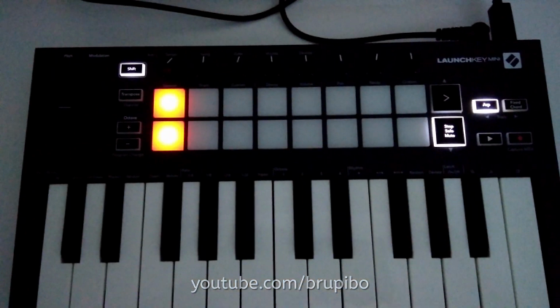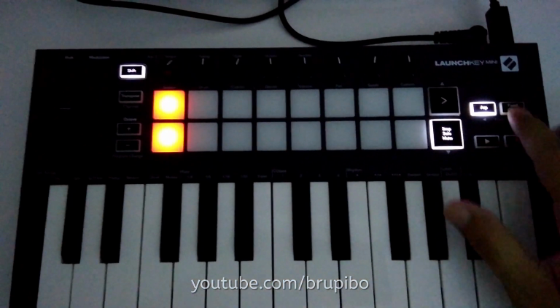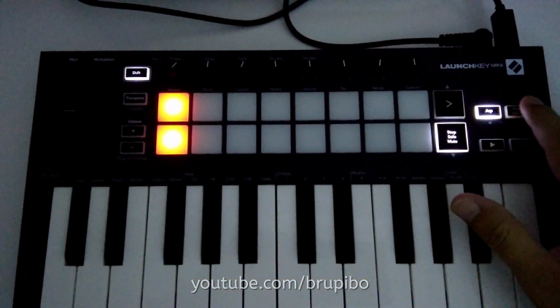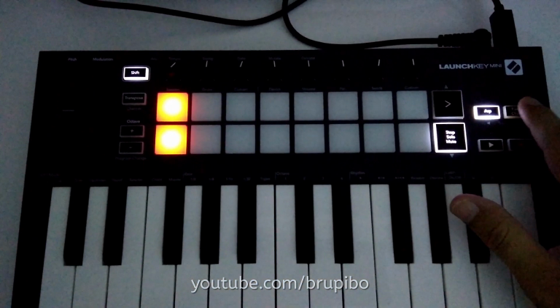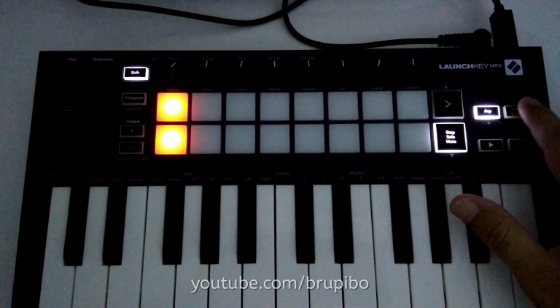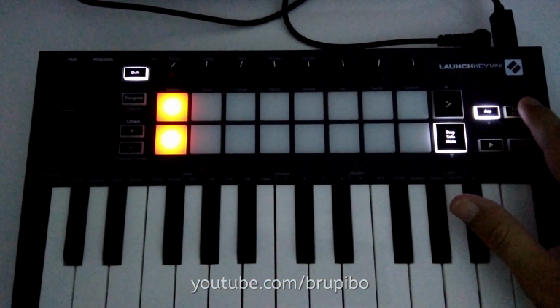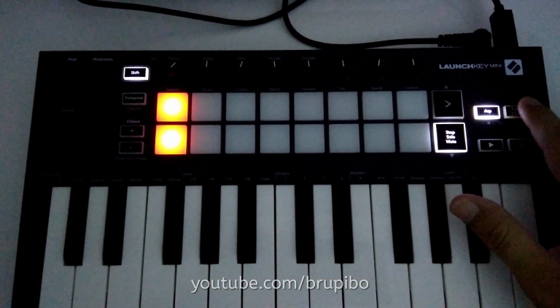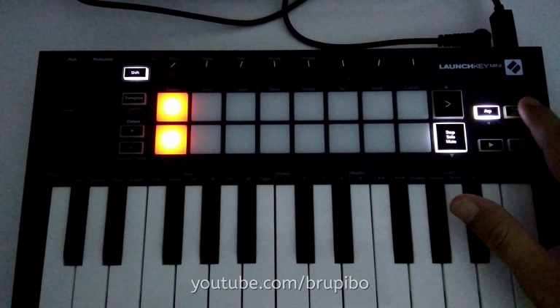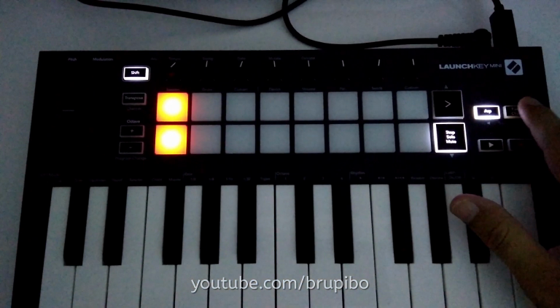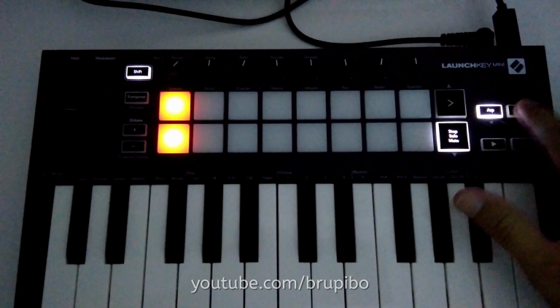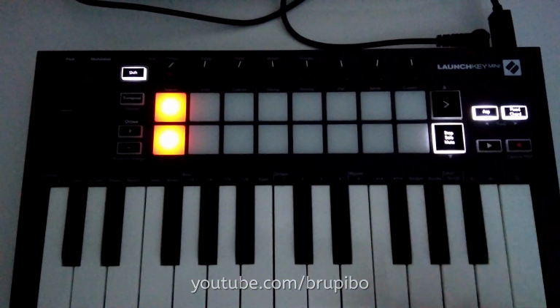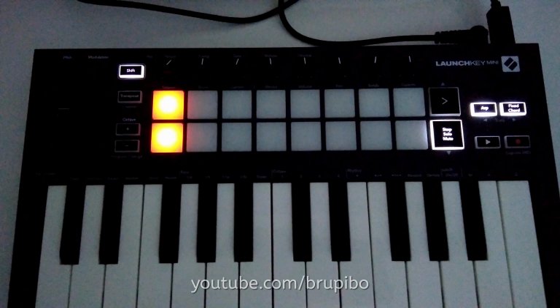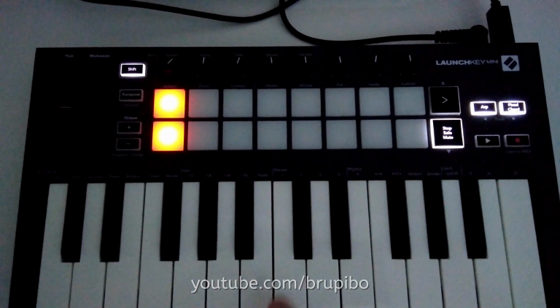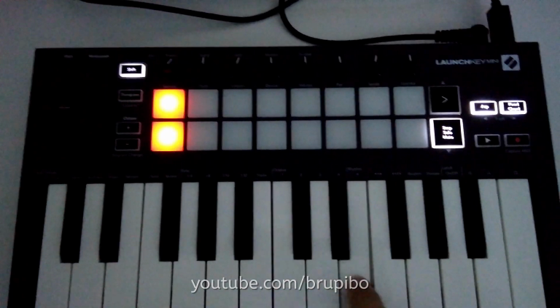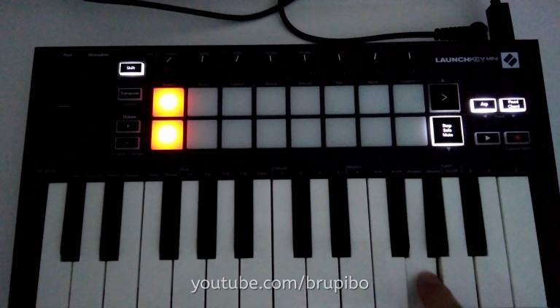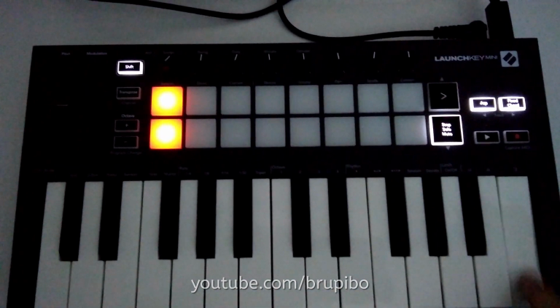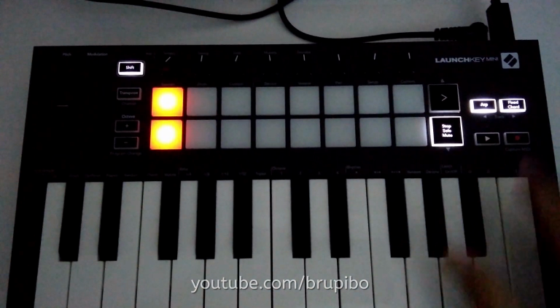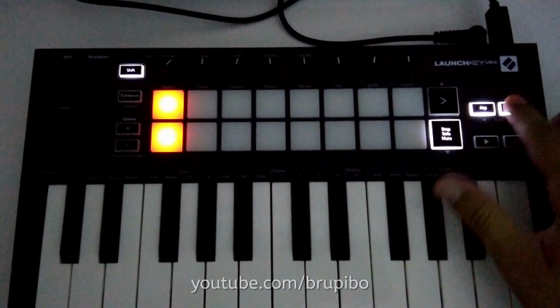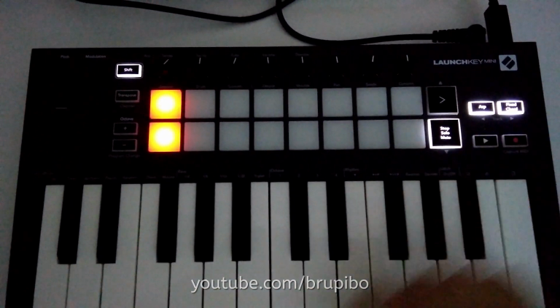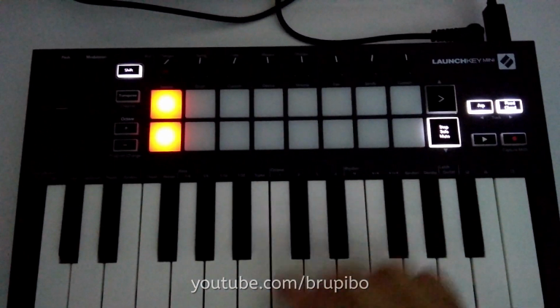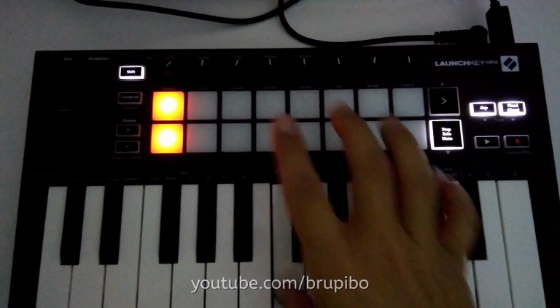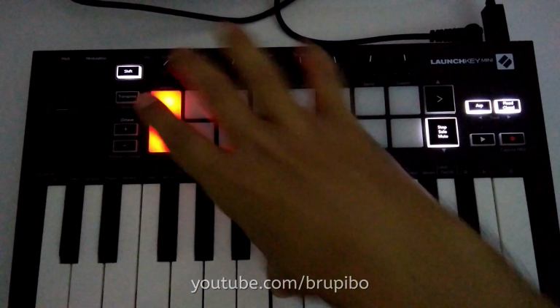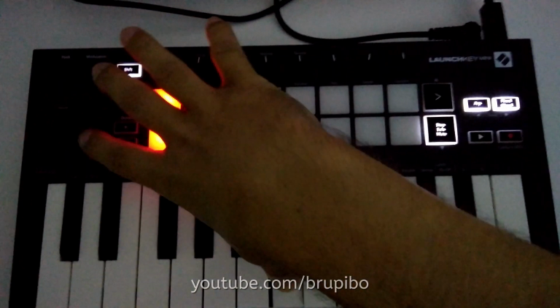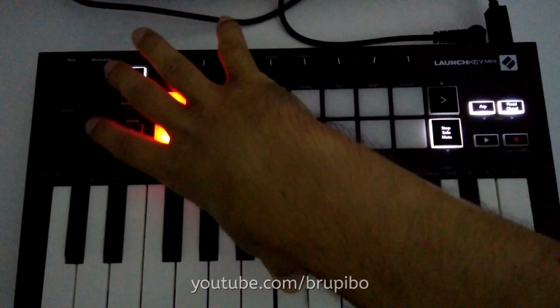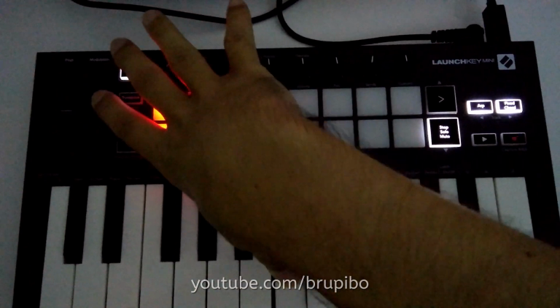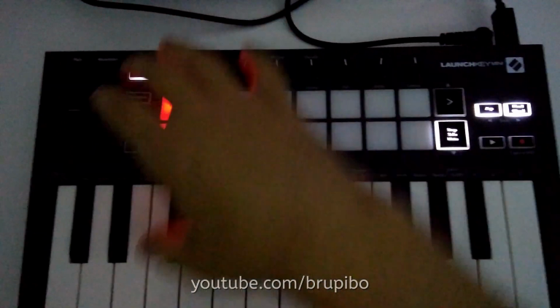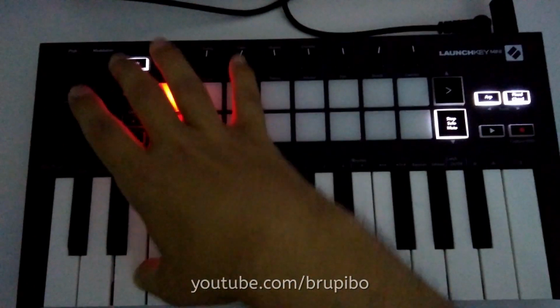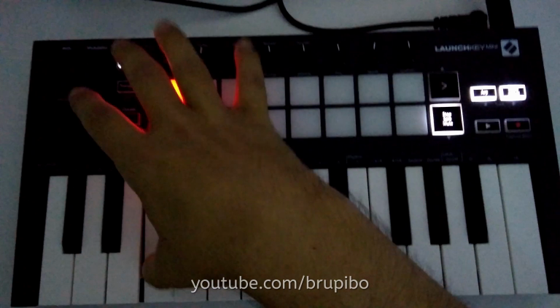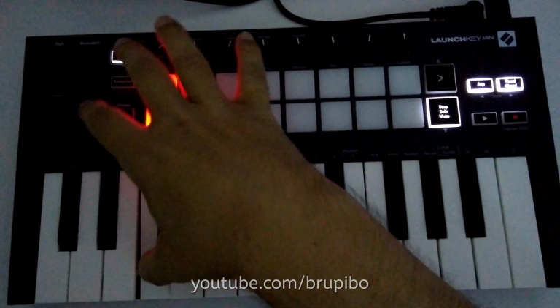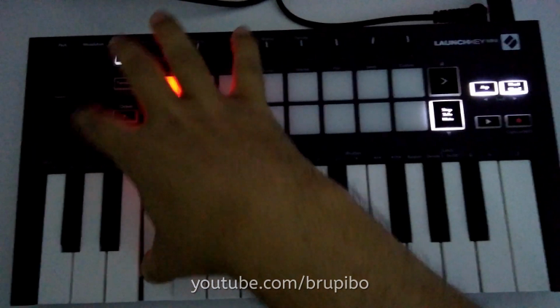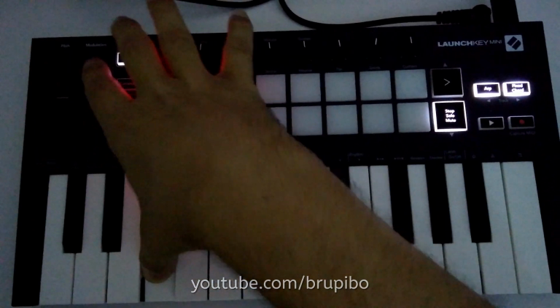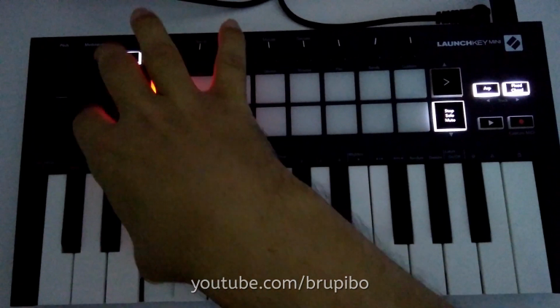You can also toggle fixed chord by double tapping it. I will input a C major and press it again to activate. Now I will strum the 4 notes I played for the chord in any key I want.